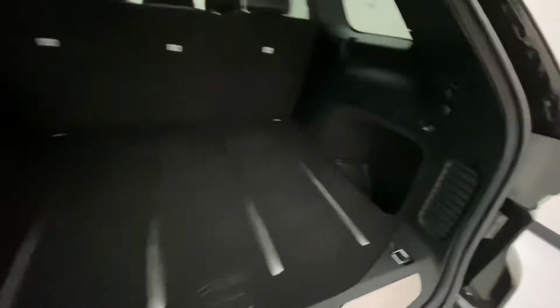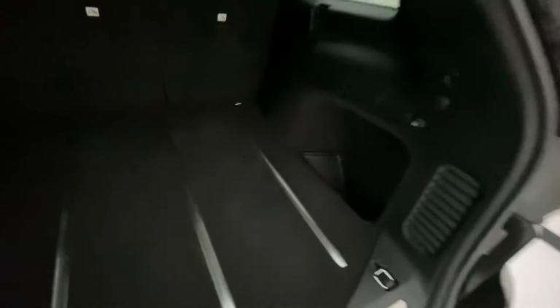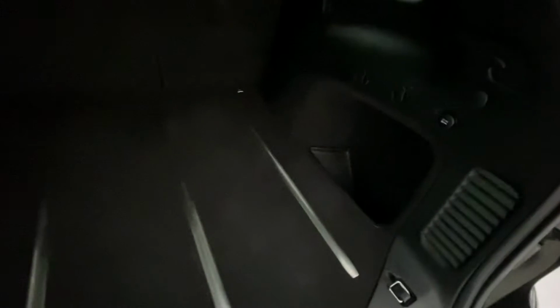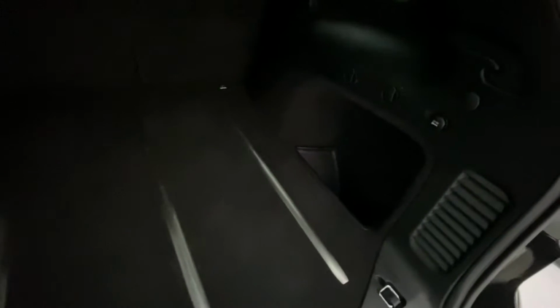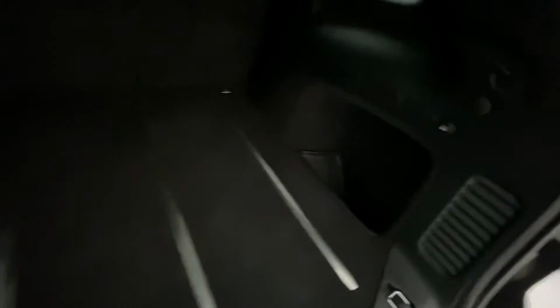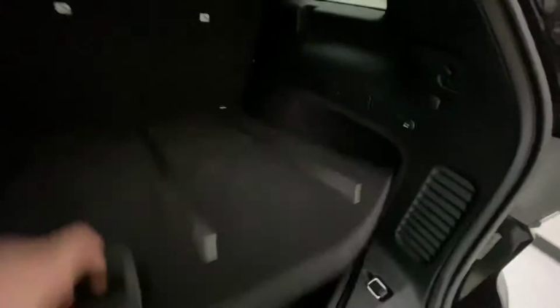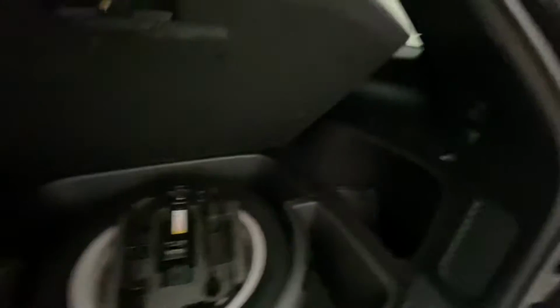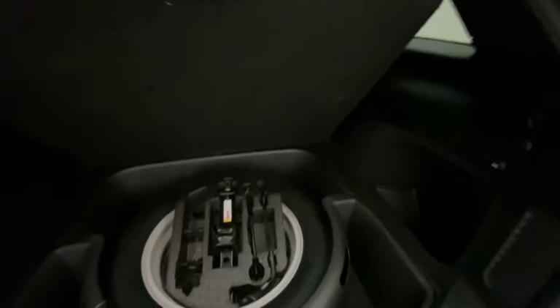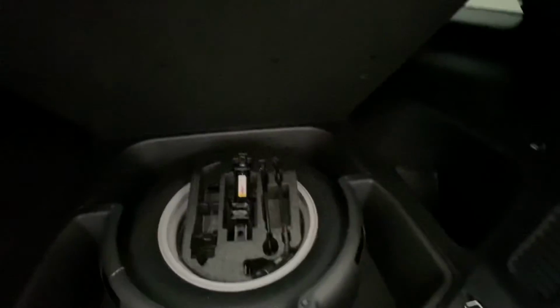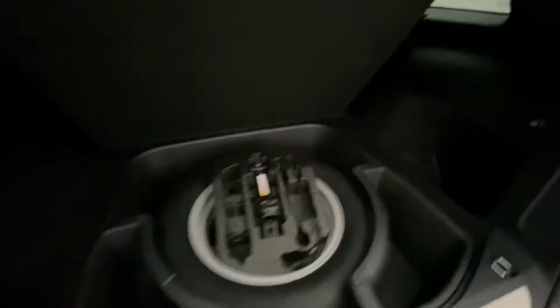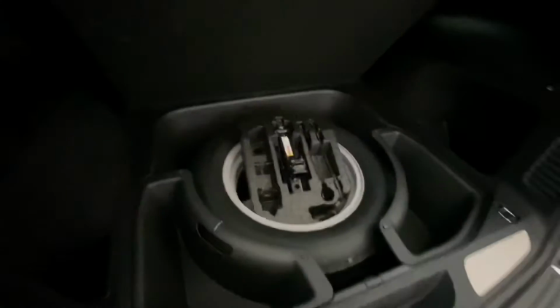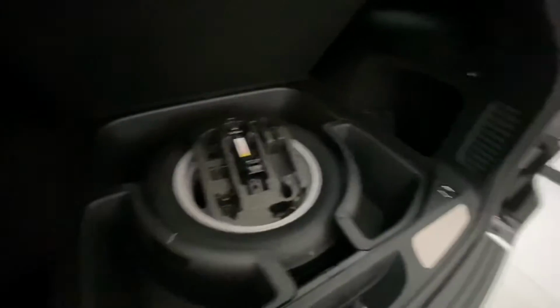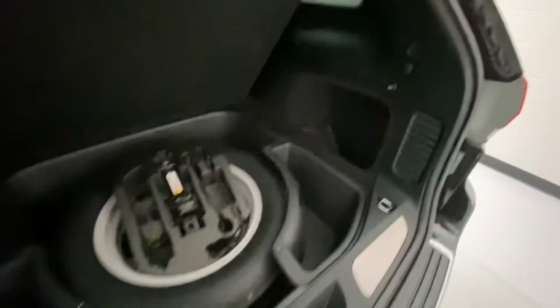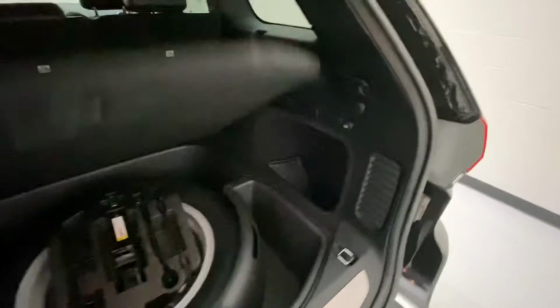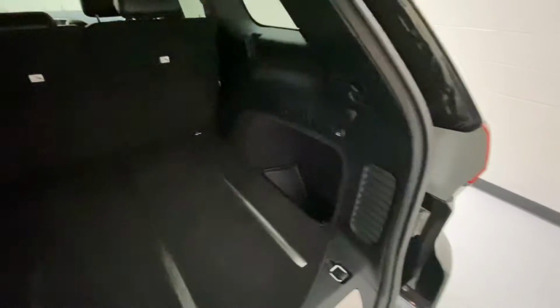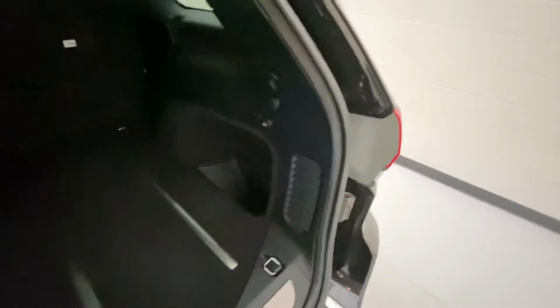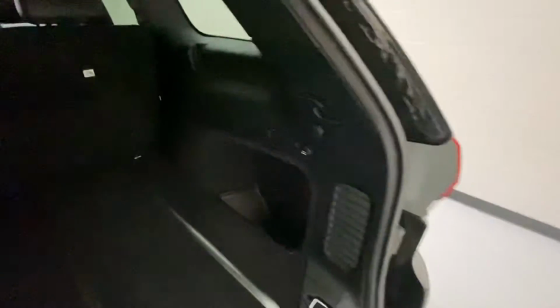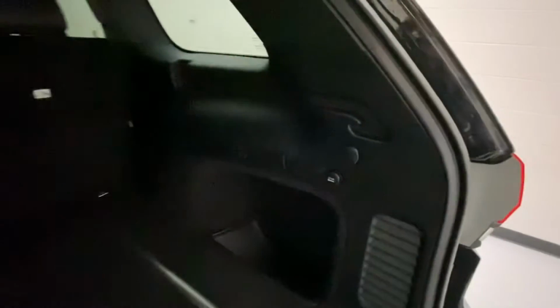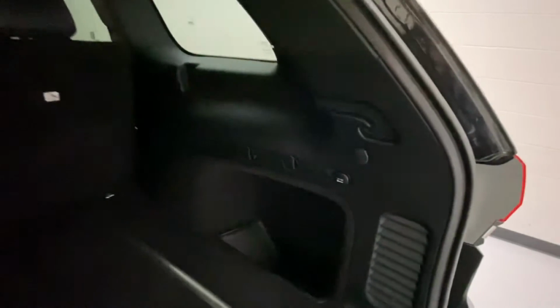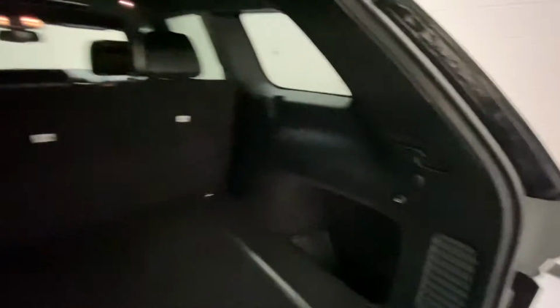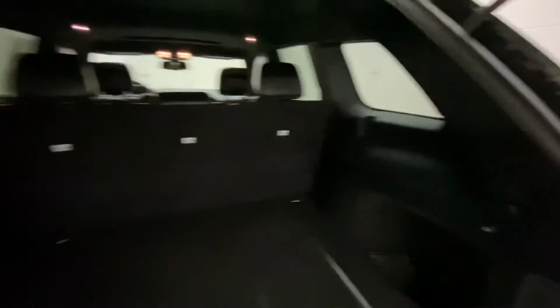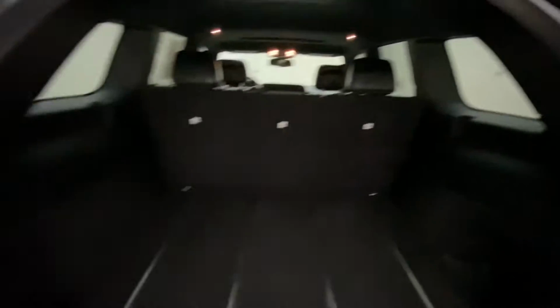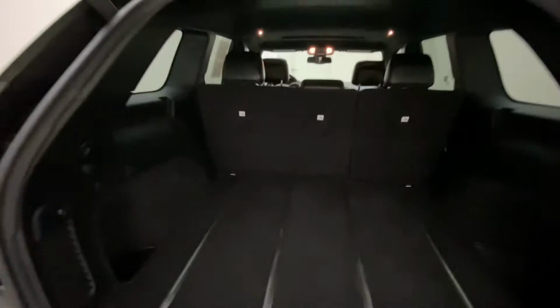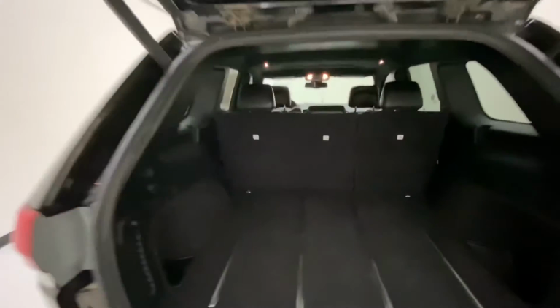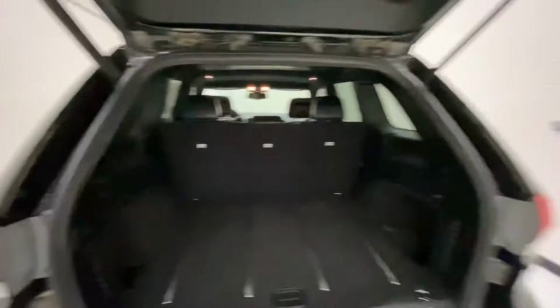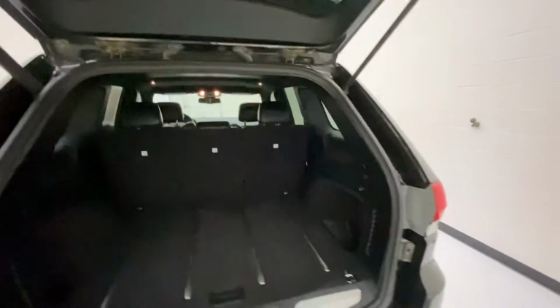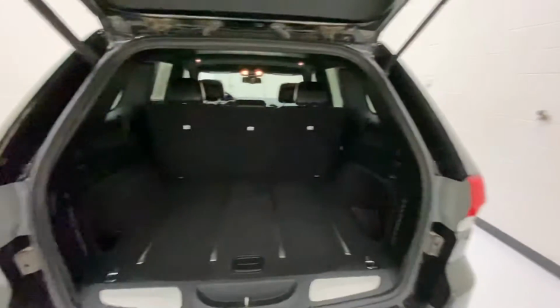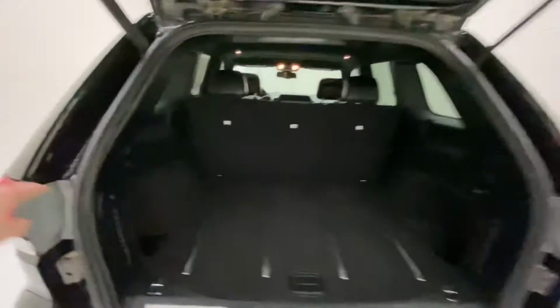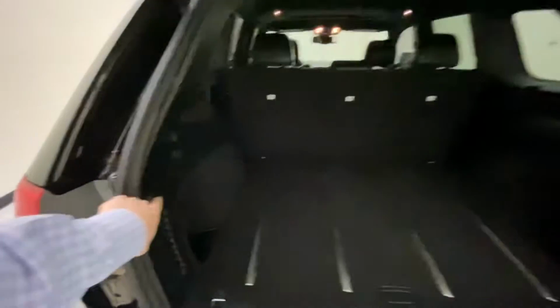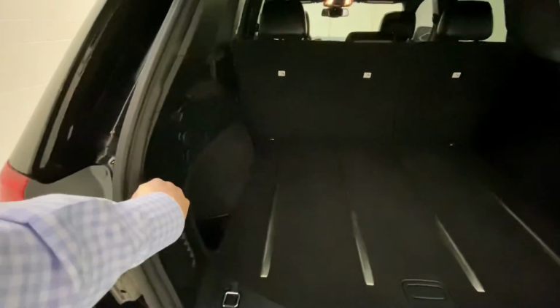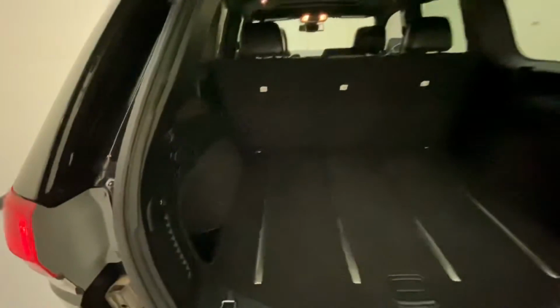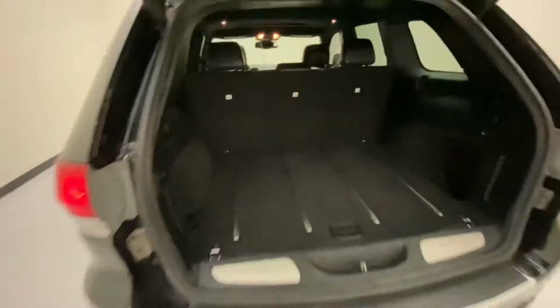Pull this open right here as well — you've got plenty of space. There's your spare tire, but you also have some space around the outside too. There's a 12-volt outlet back there if you'd like to plug in any accessories. The power liftgate closes right here.